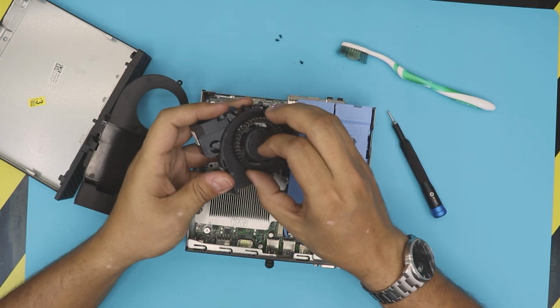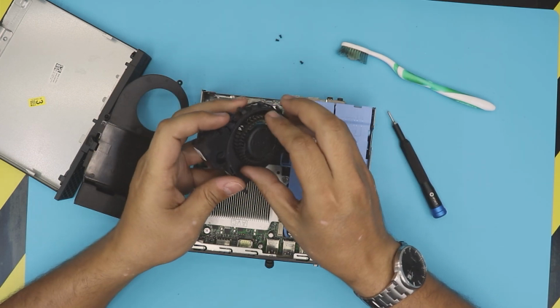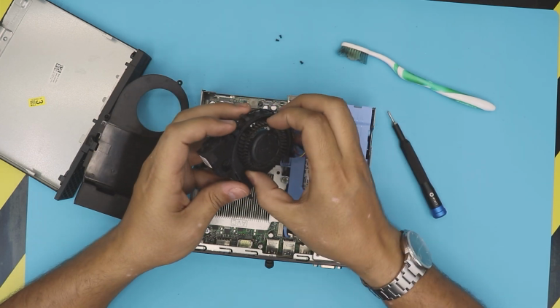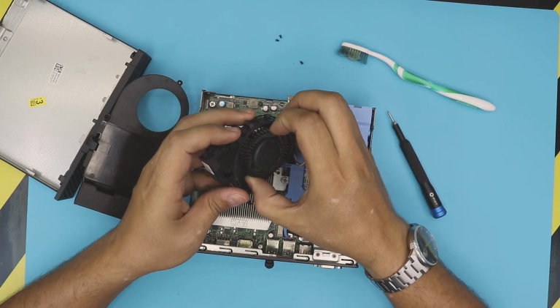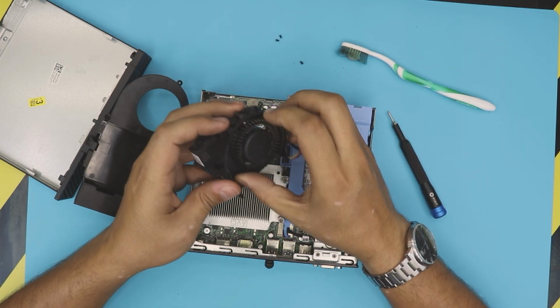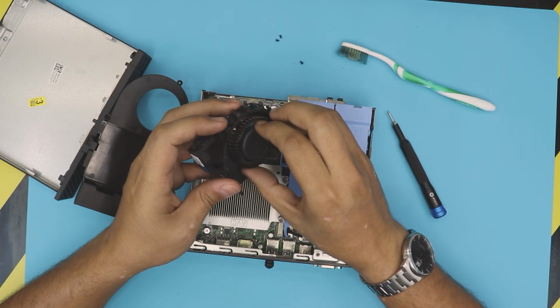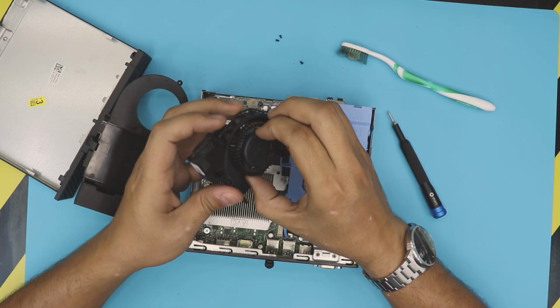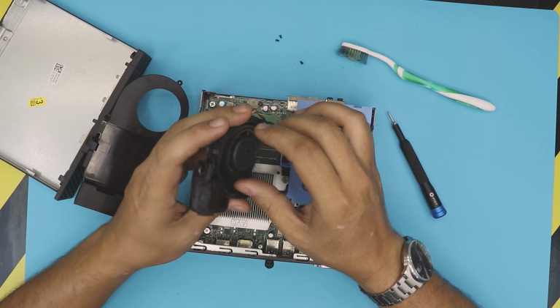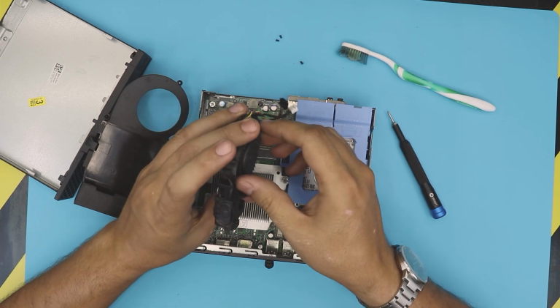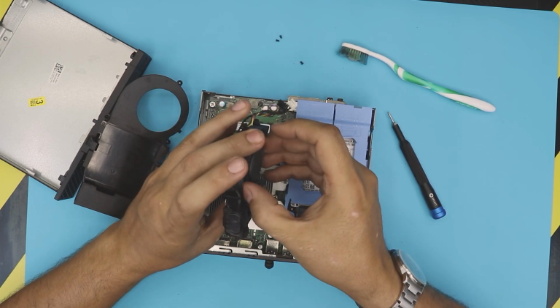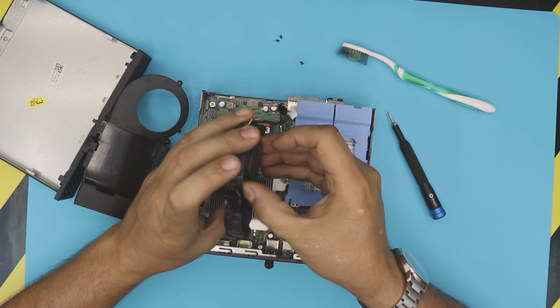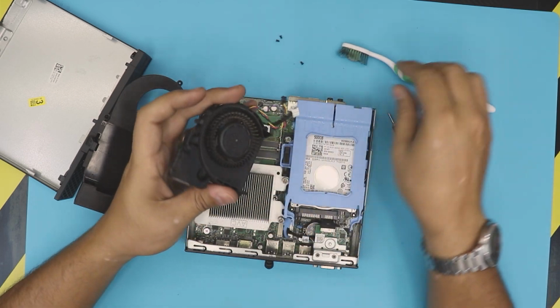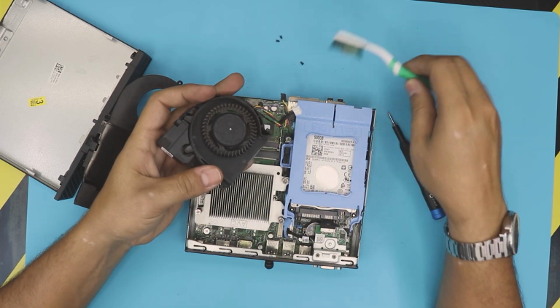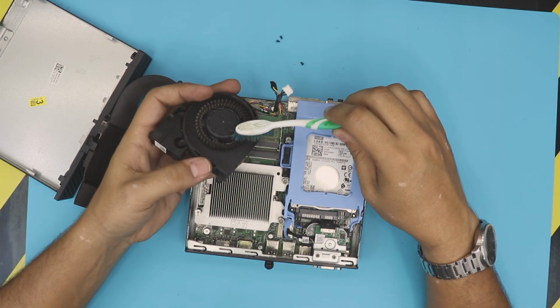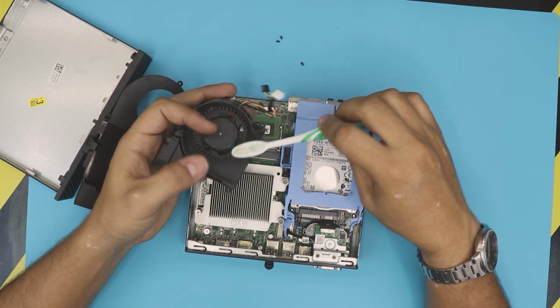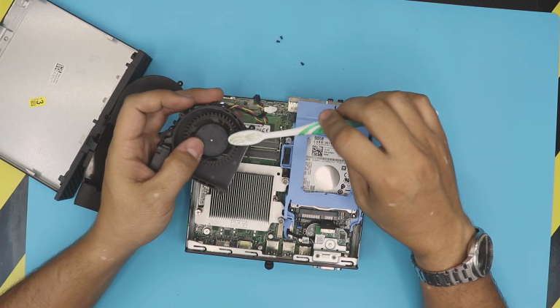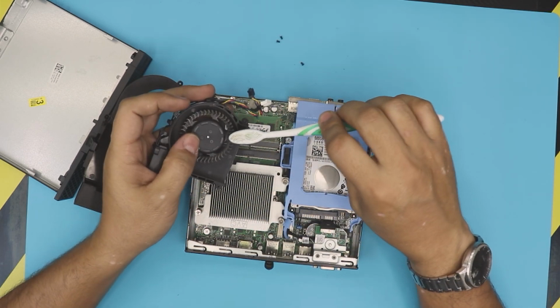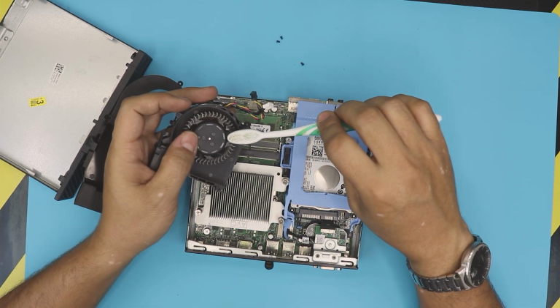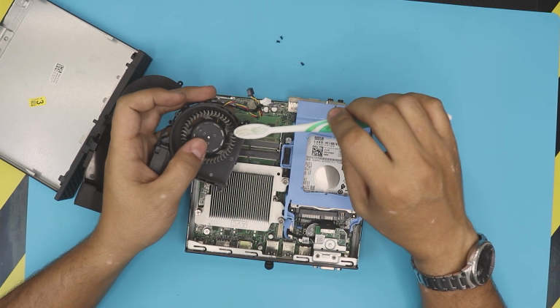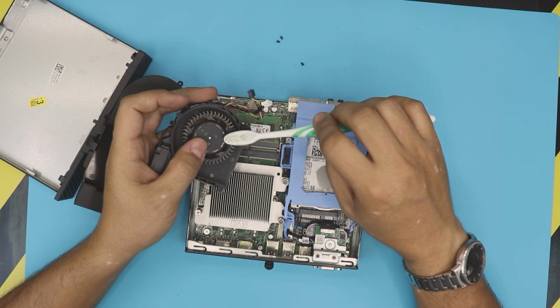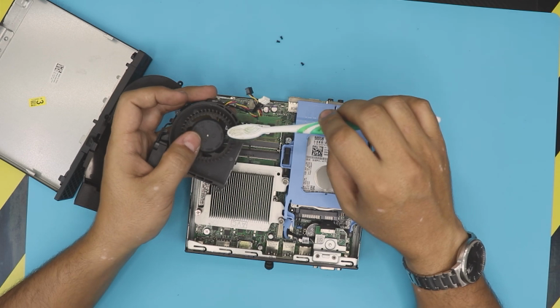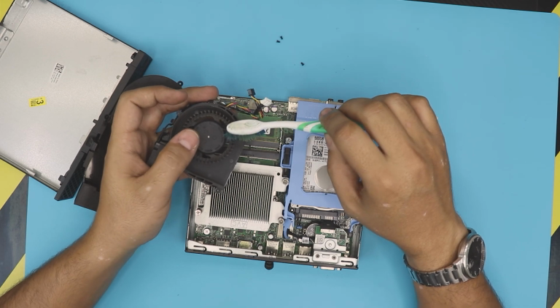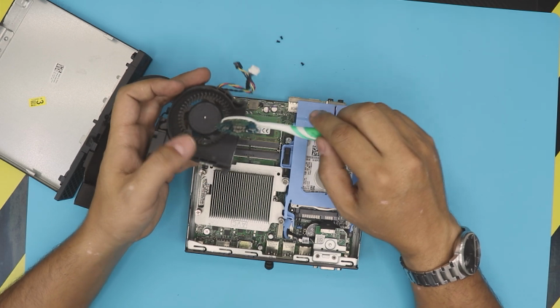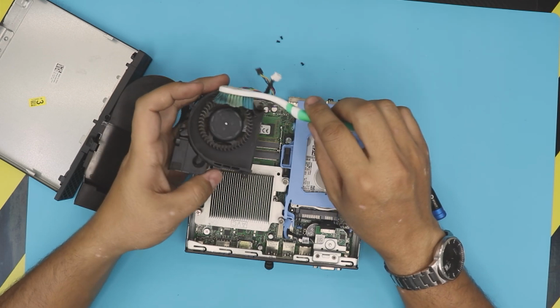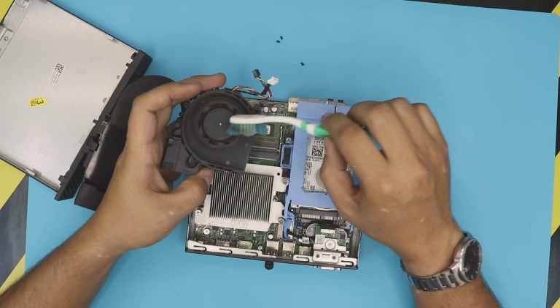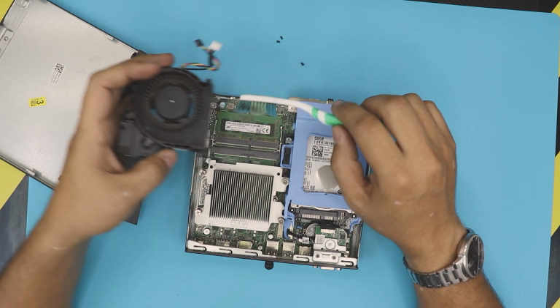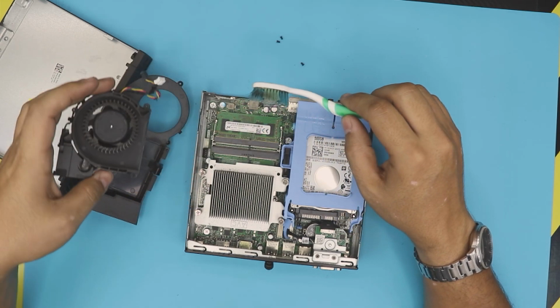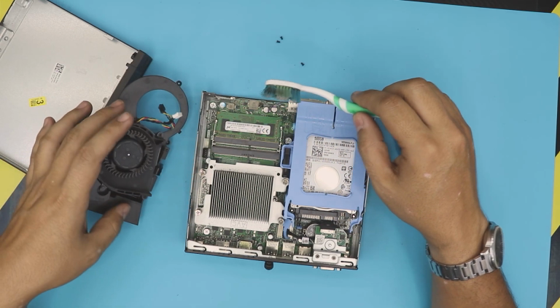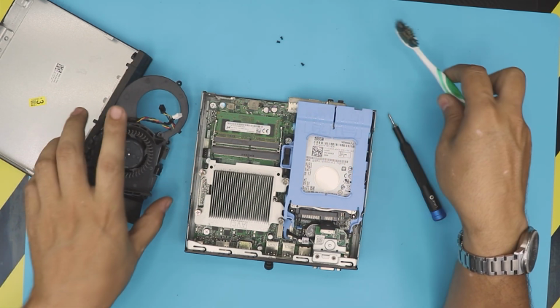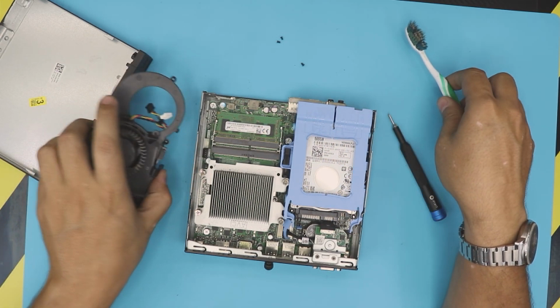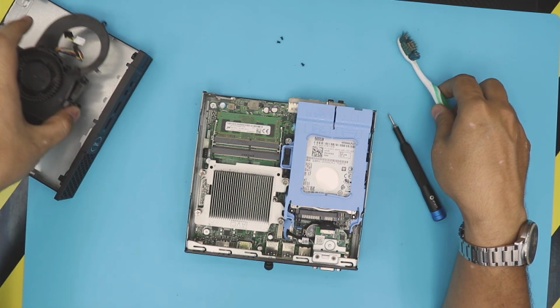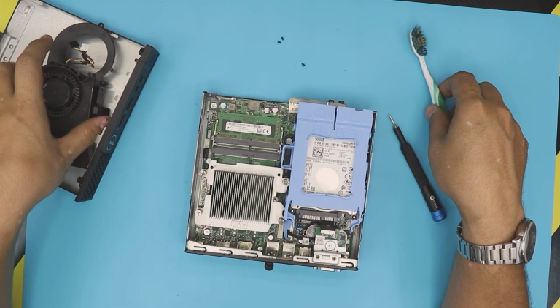What we can do right now is go ahead and clean it up nicely. Grab the toothbrush and just go ahead and clean it up and blow some air through this one.